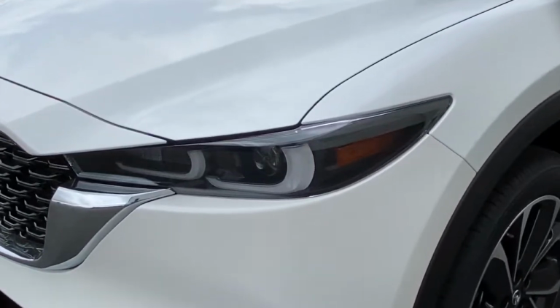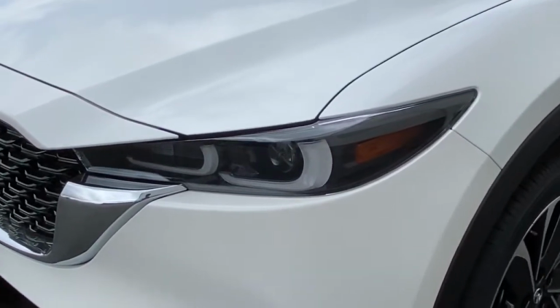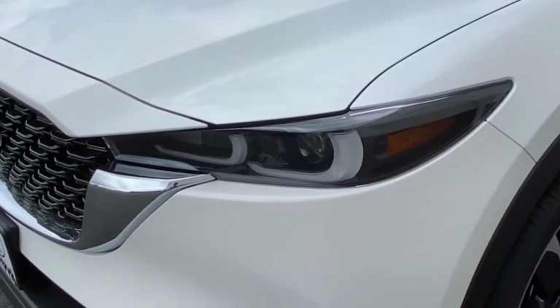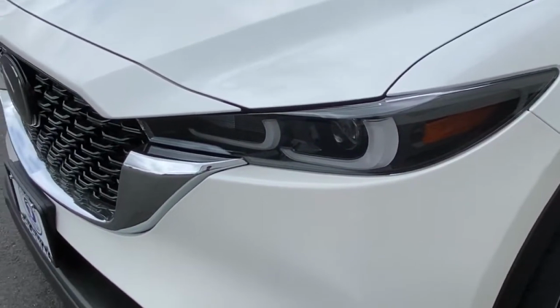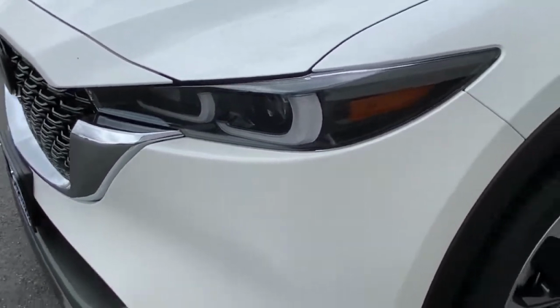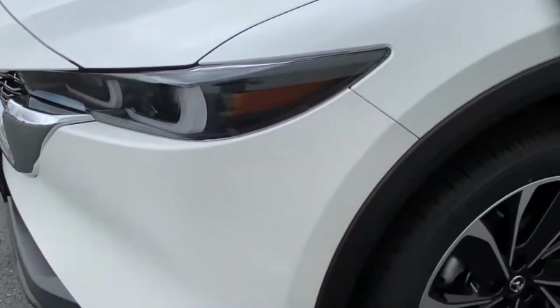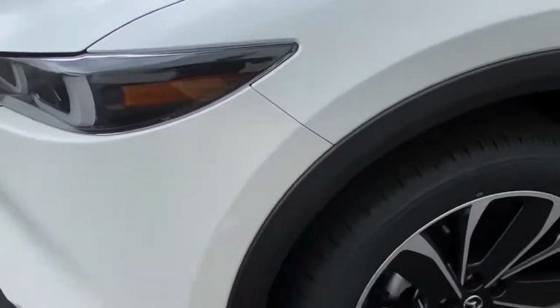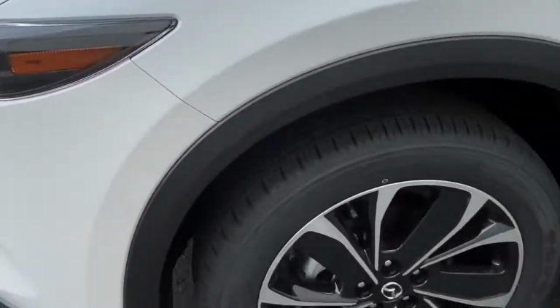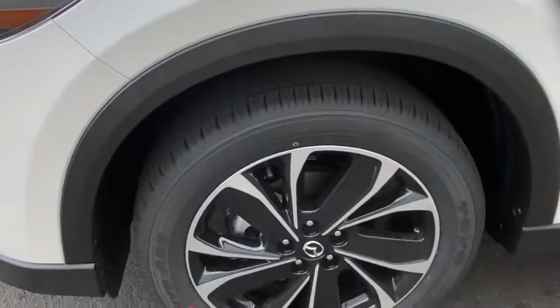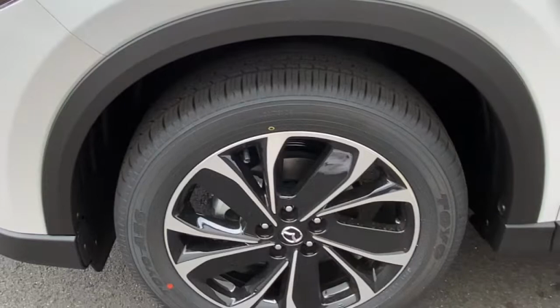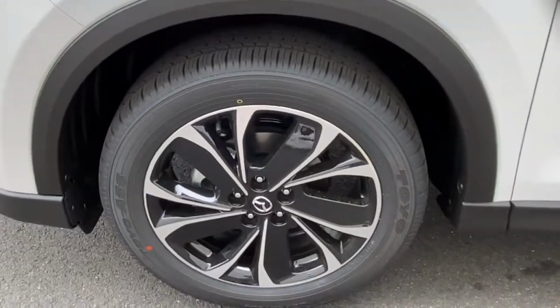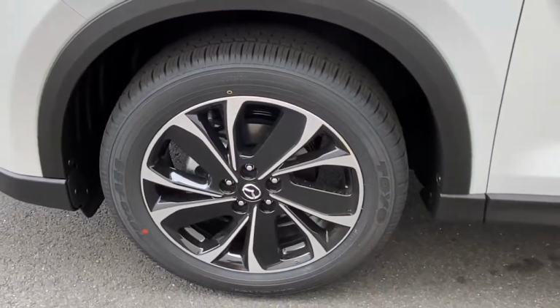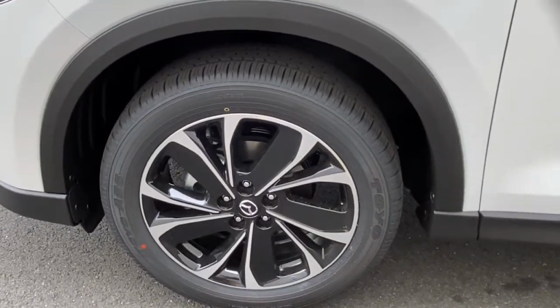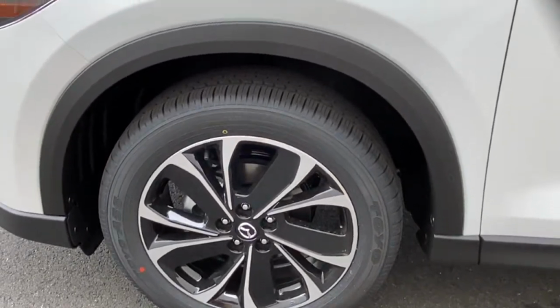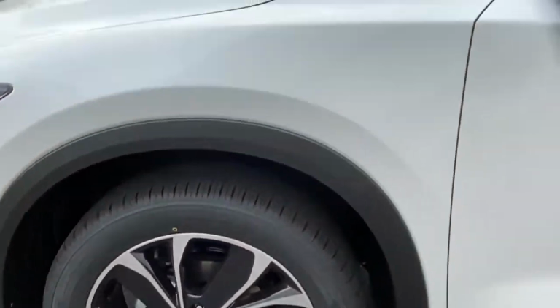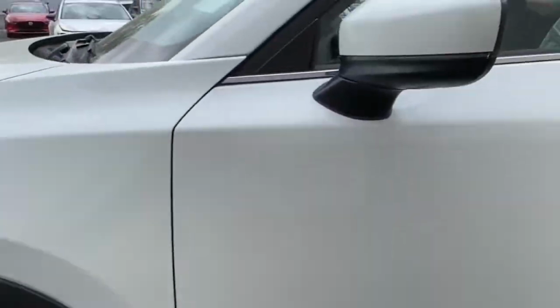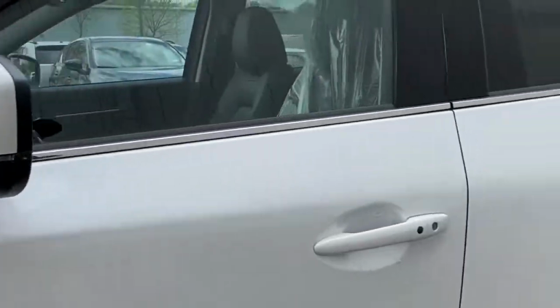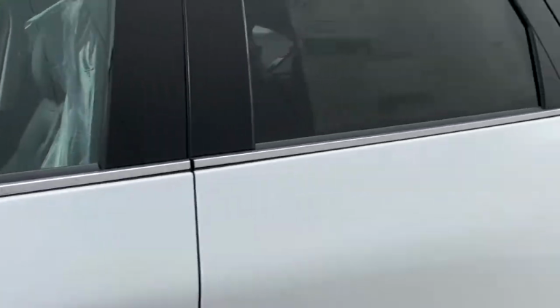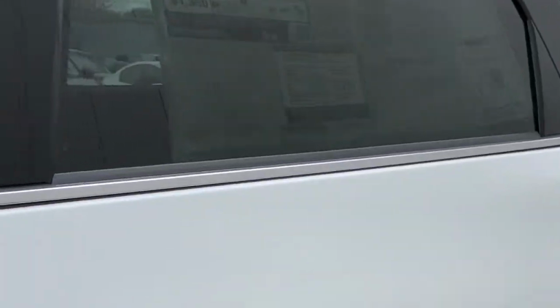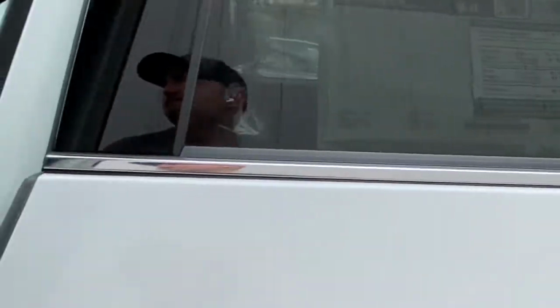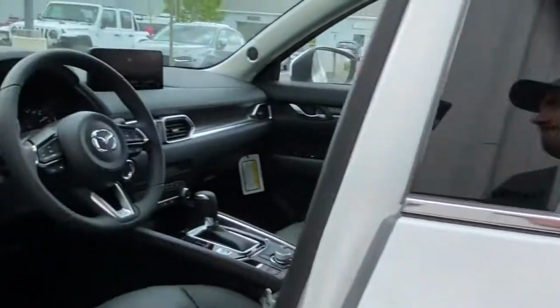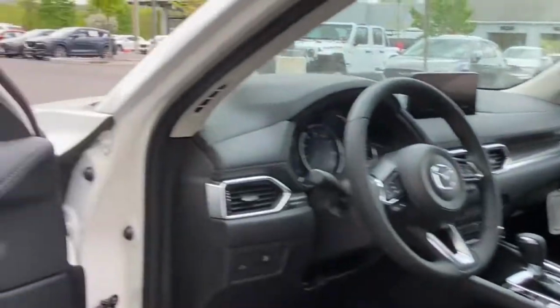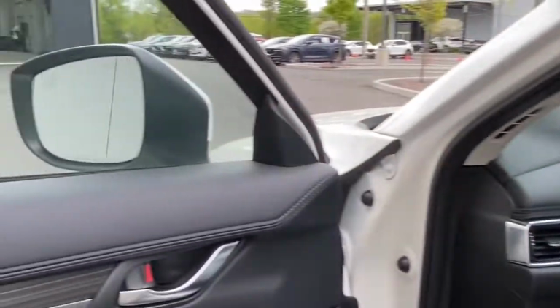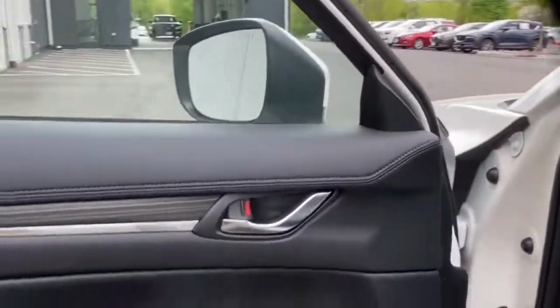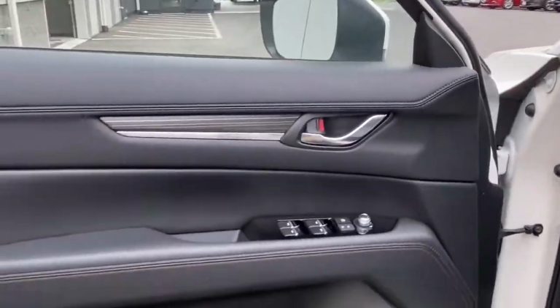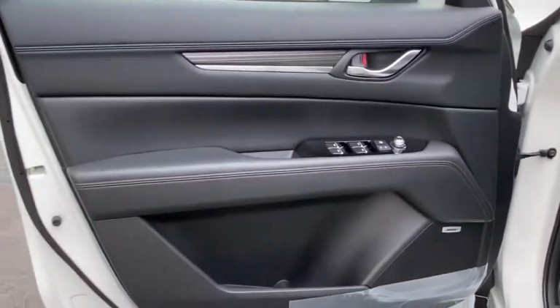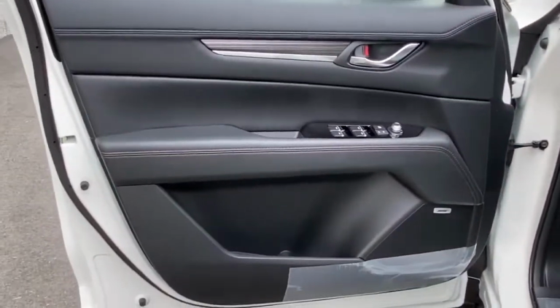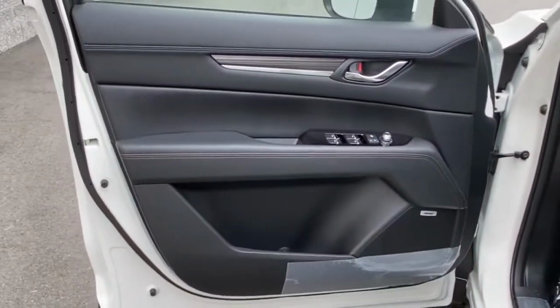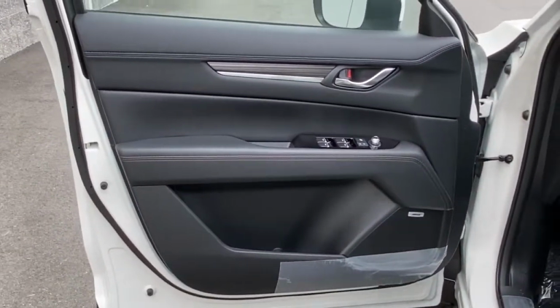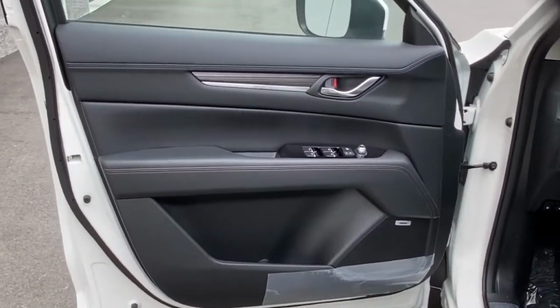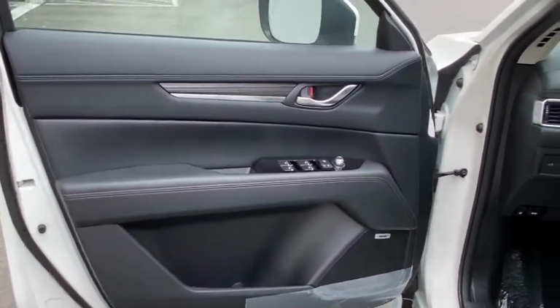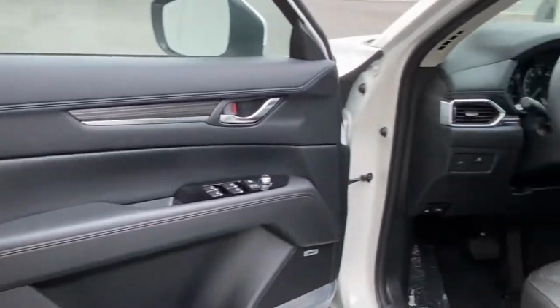It offers upscale materials and craftsmanship, touchscreen infotainment, and flexible cargo space to help you make the most of every journey. Some of the great options this vehicle comes with include keyless entry, power passenger seat, and sunroof.